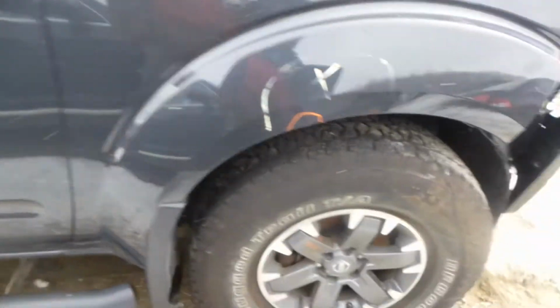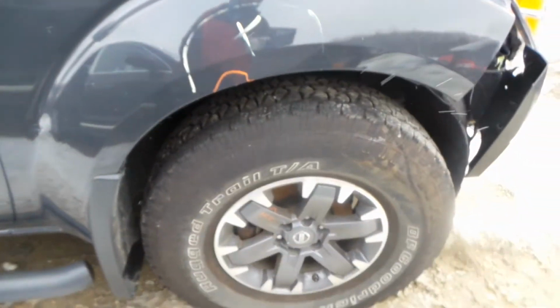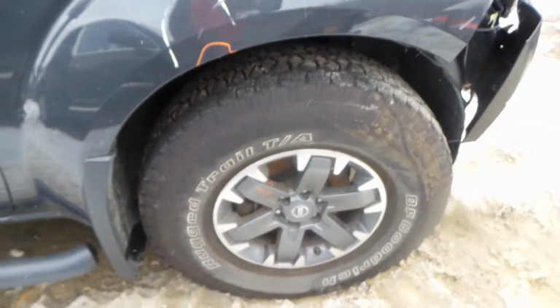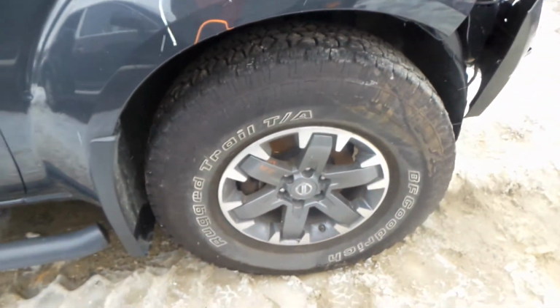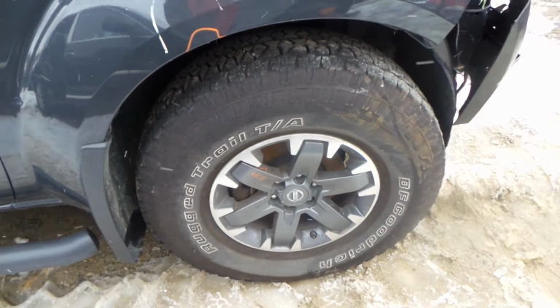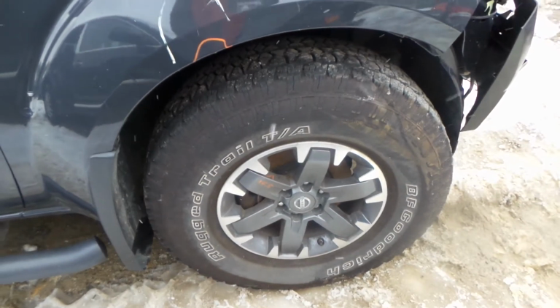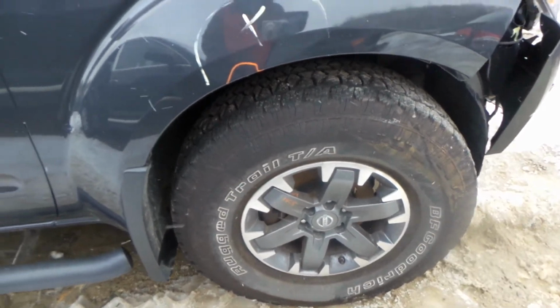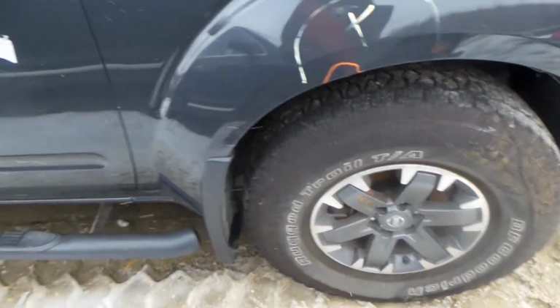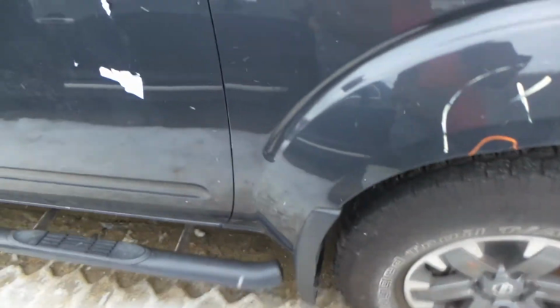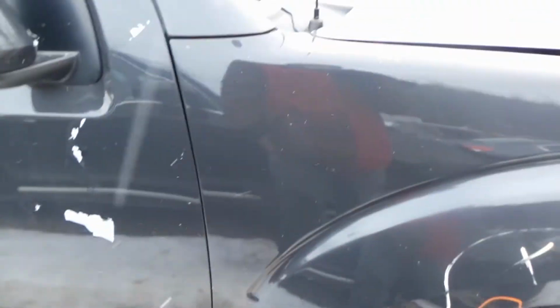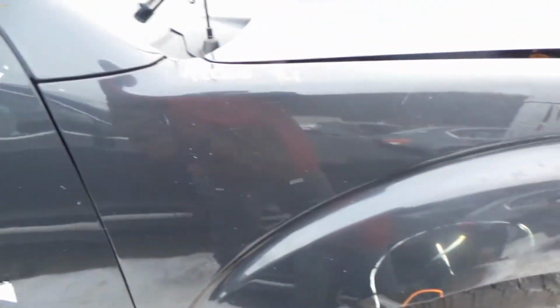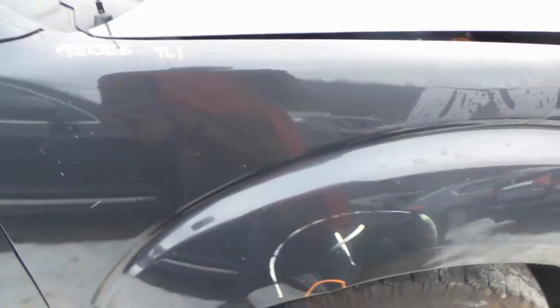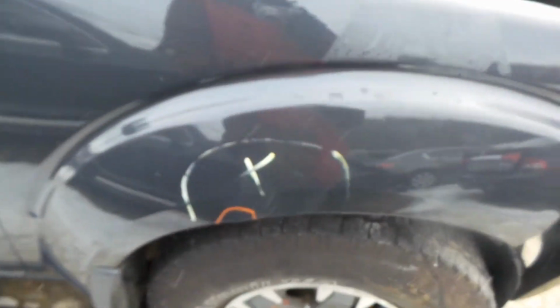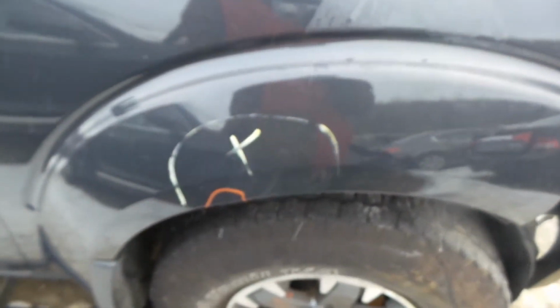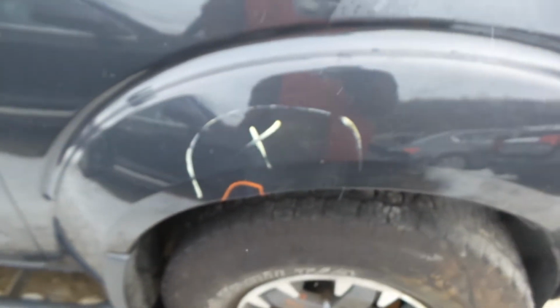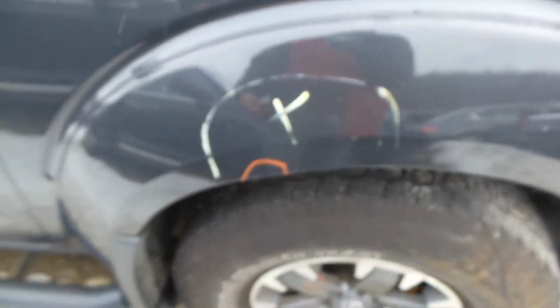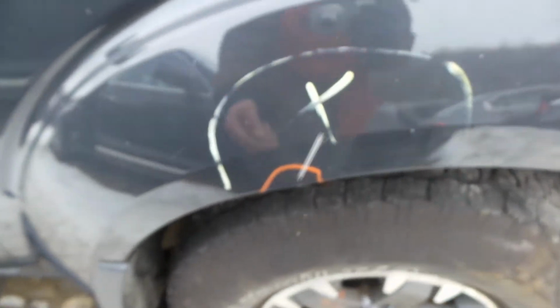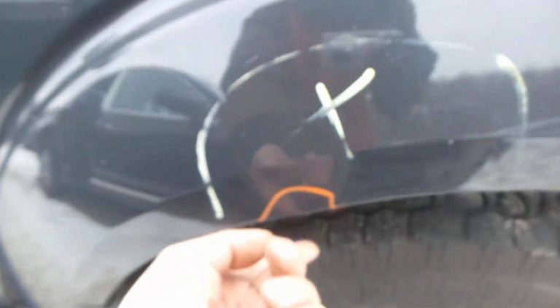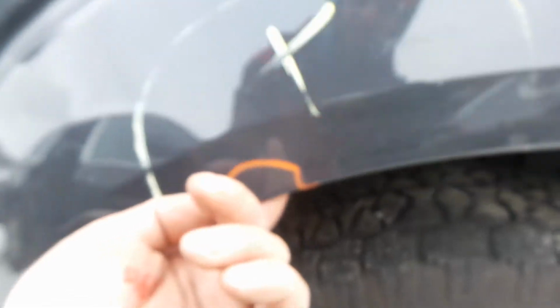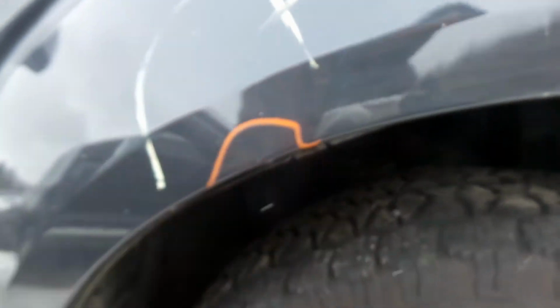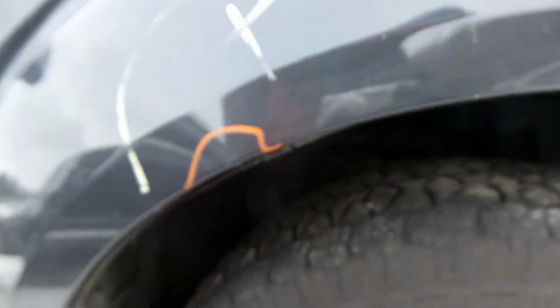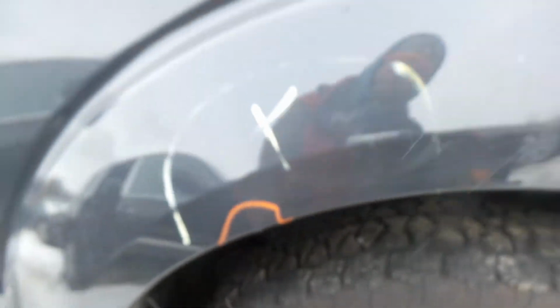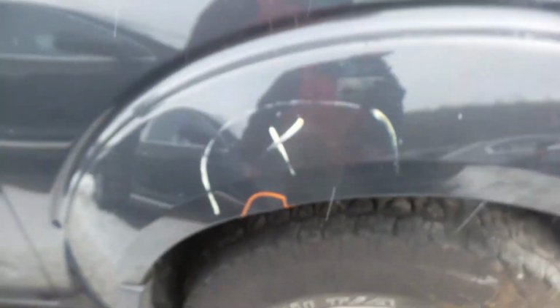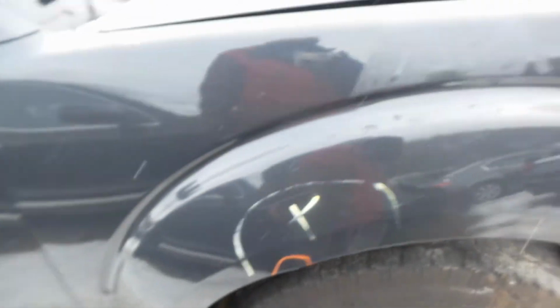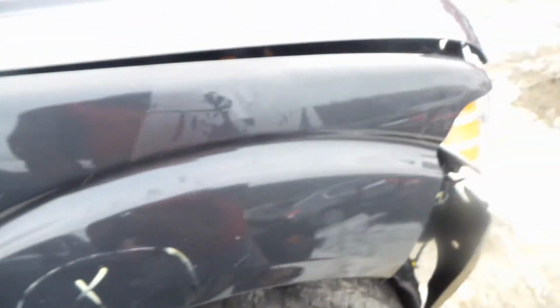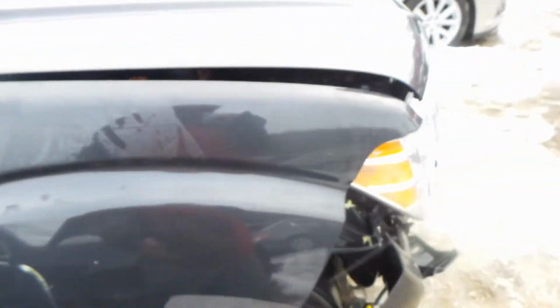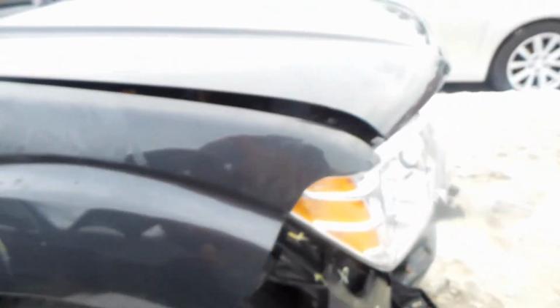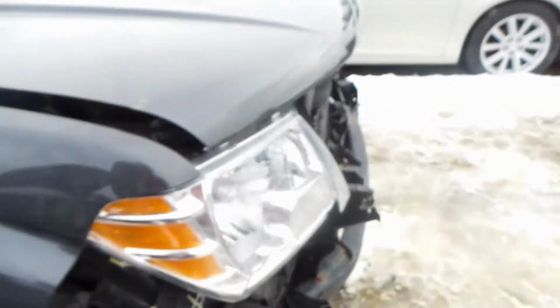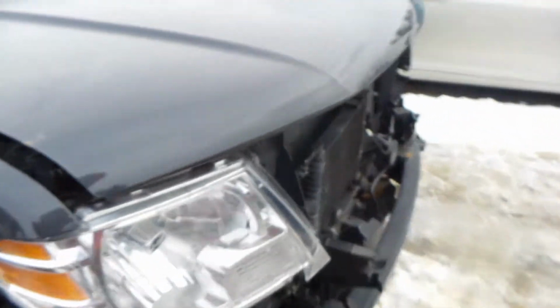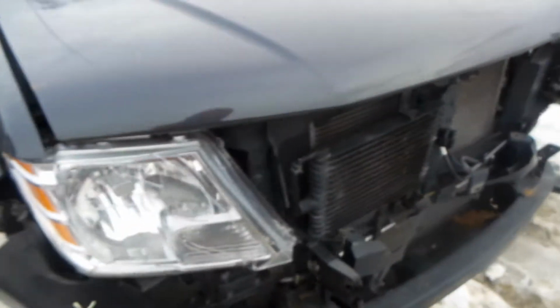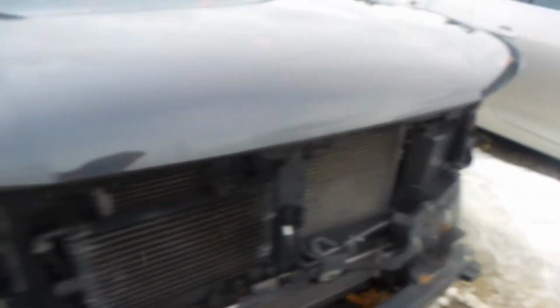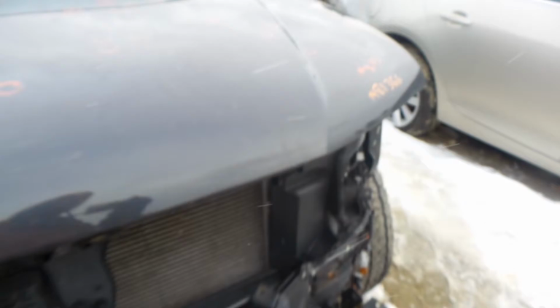We've got a good right front knee, comes complete with control arm, spindle, and strut. The right front fender has a little bit of lip damage right here. It's insurance quality and would be good for a retail customer.